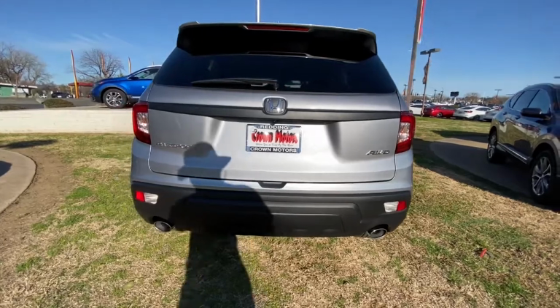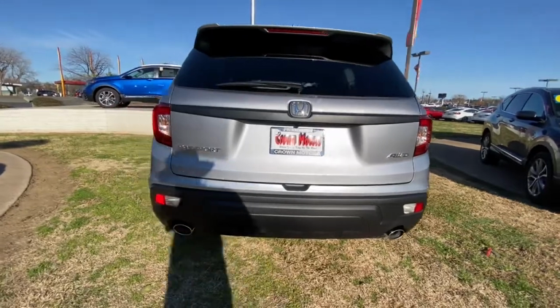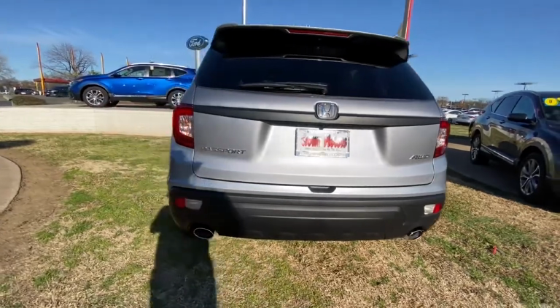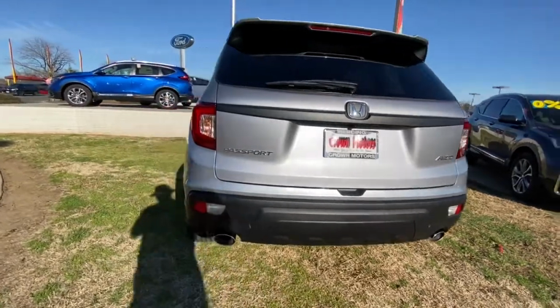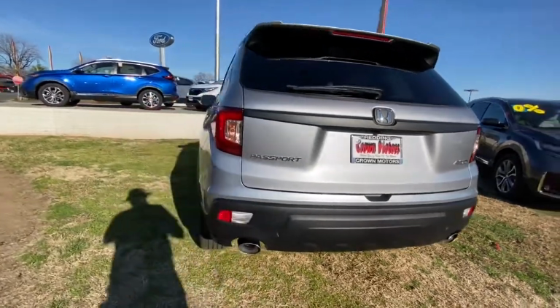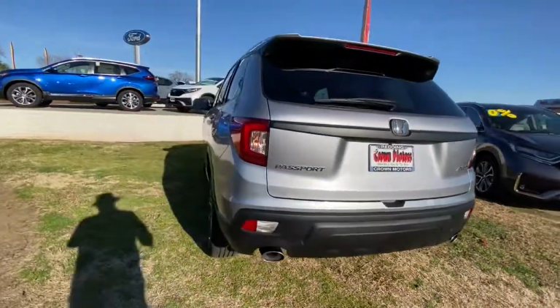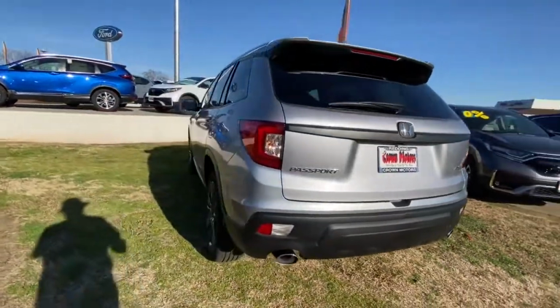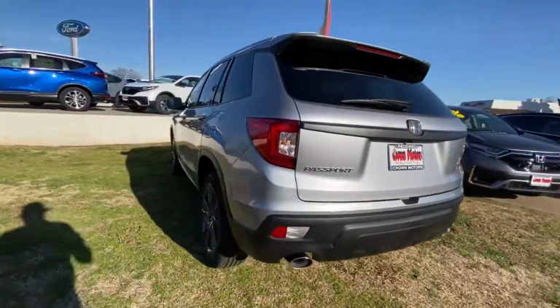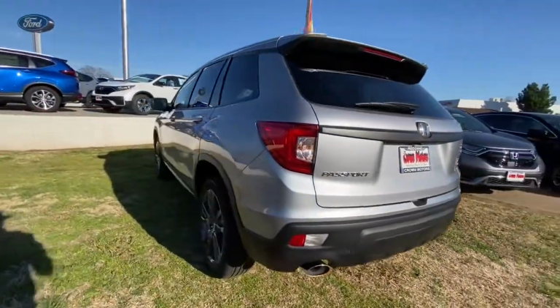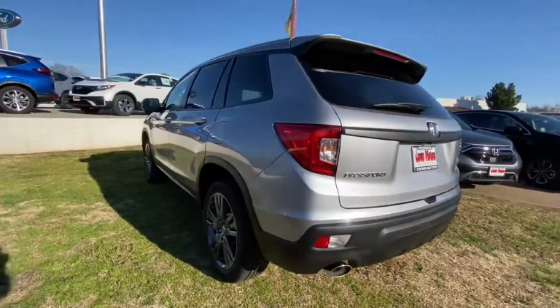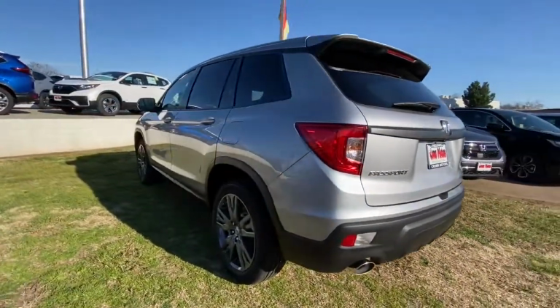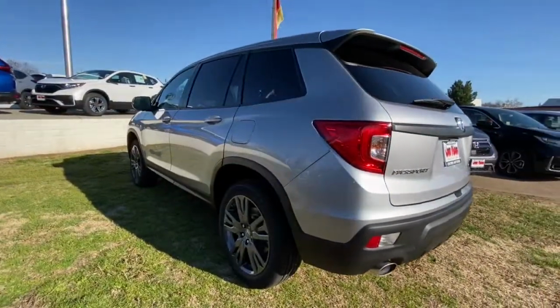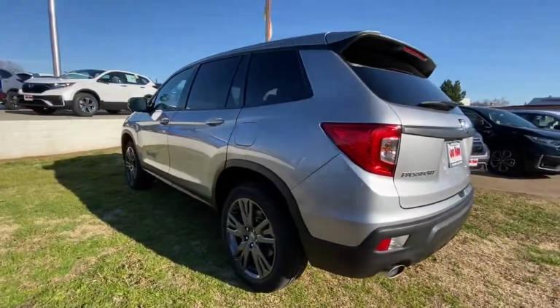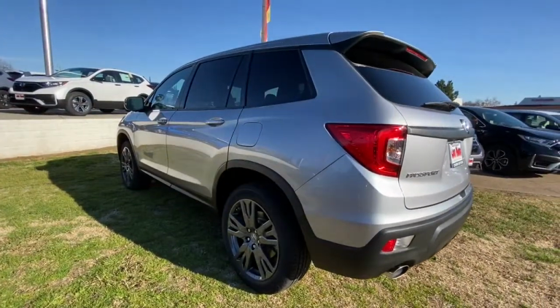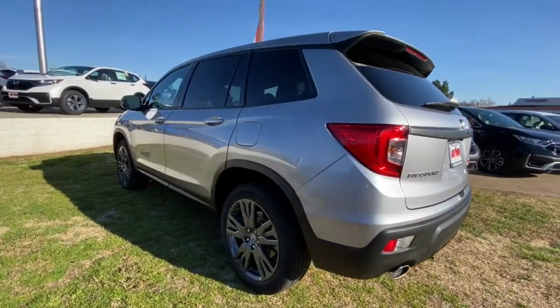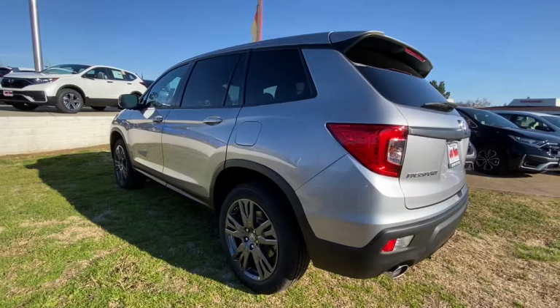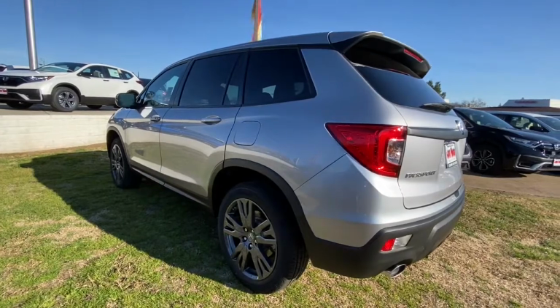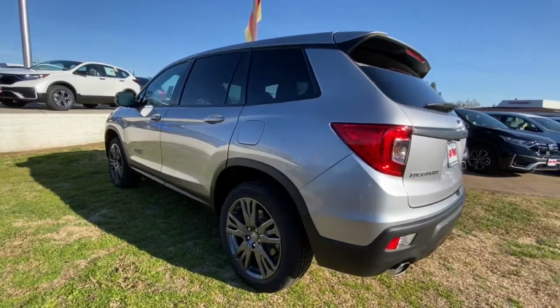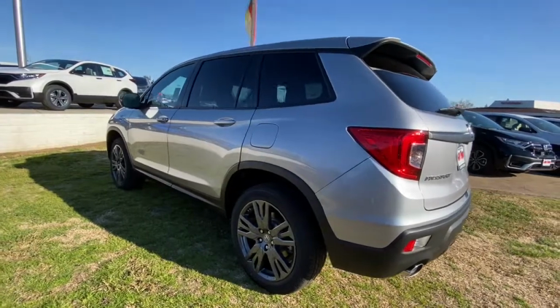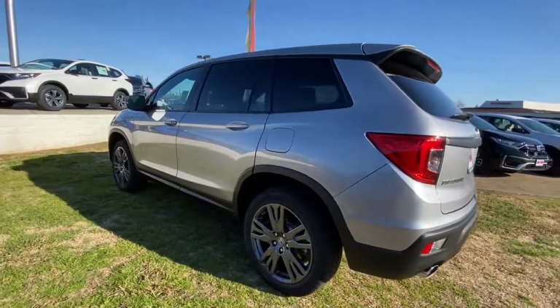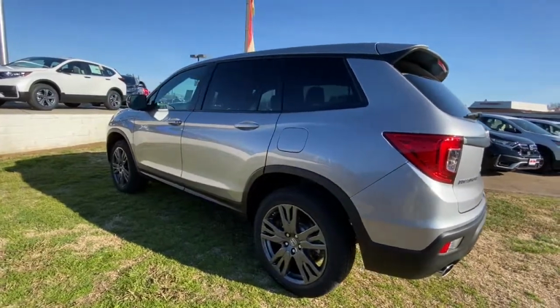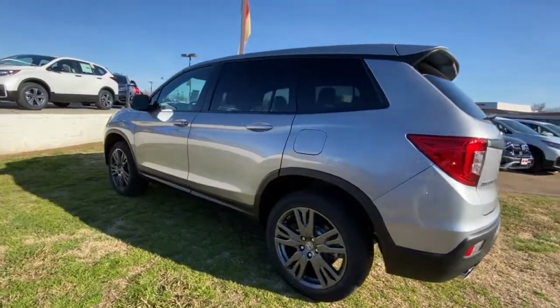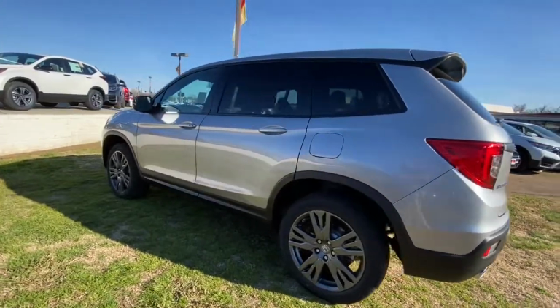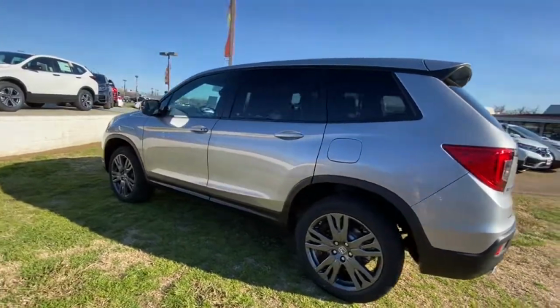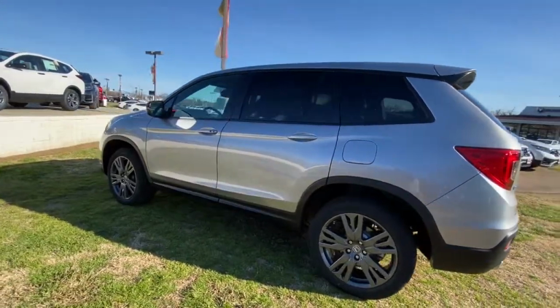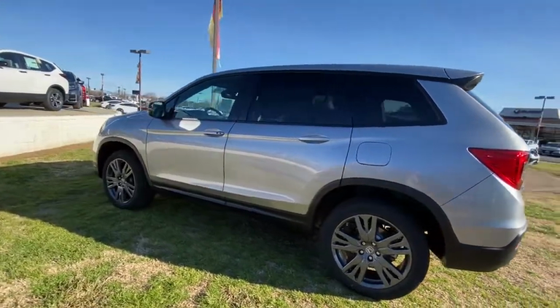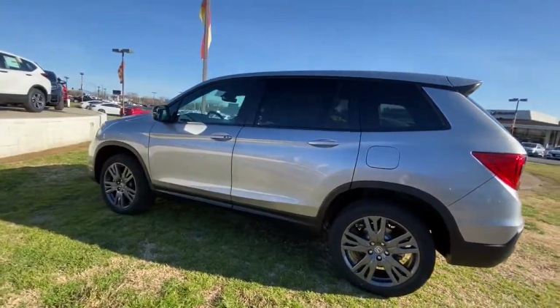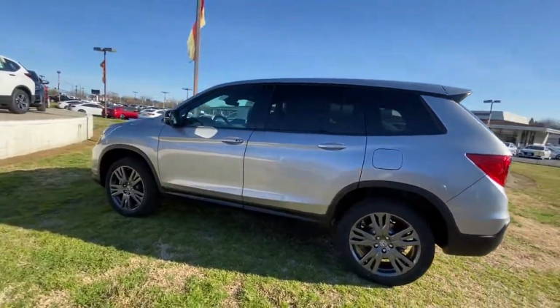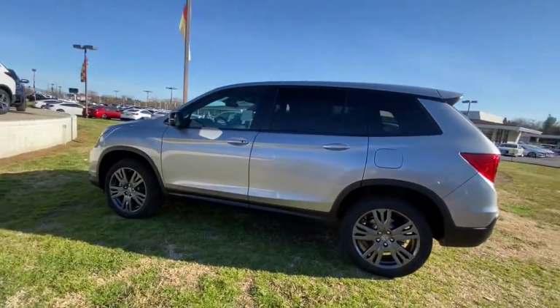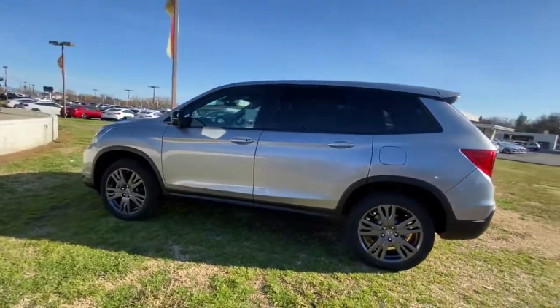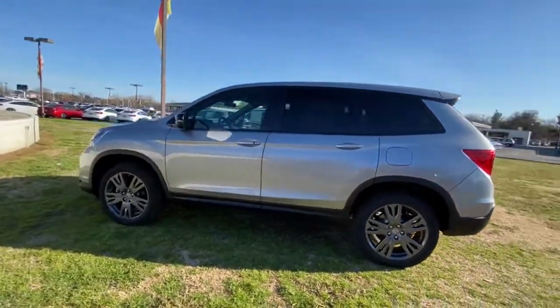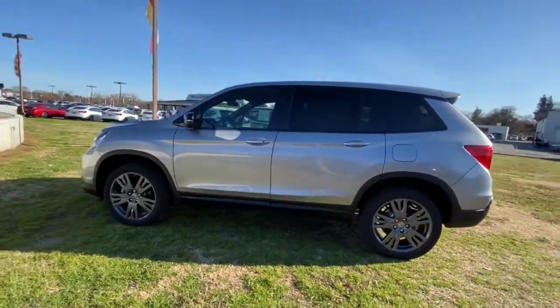This innovative vehicle has your back. Feel confident and comfortable on every excursion in the clever and versatile Passport. We can put you in the driver's seat today.